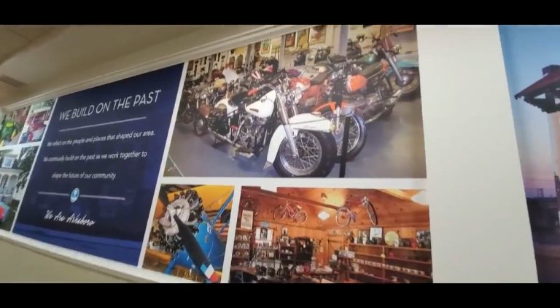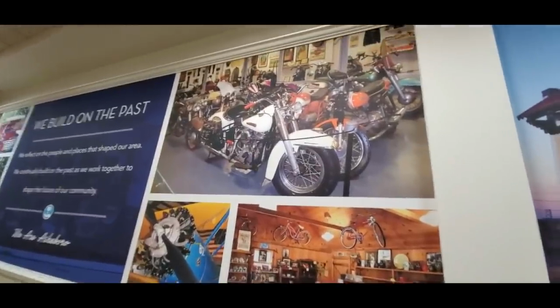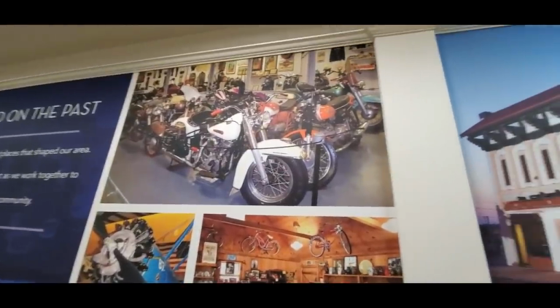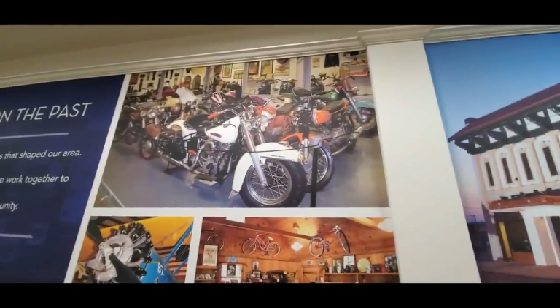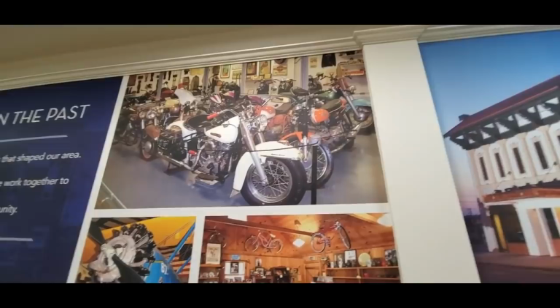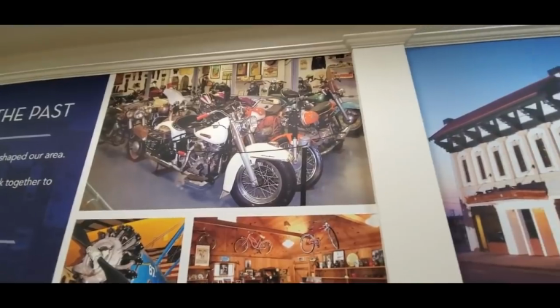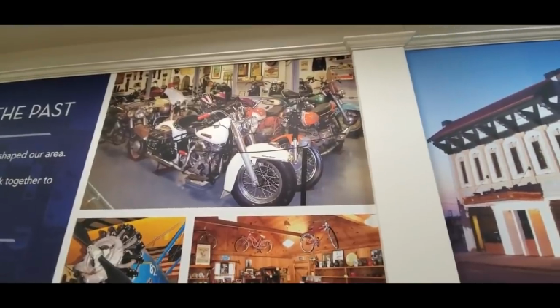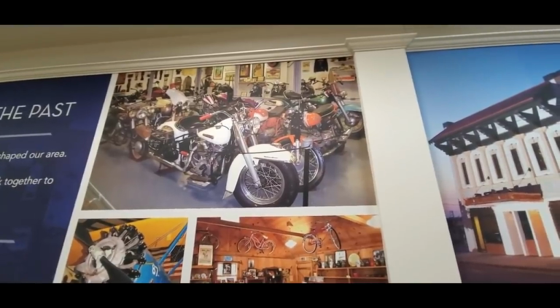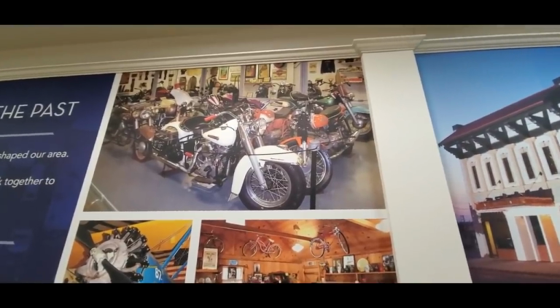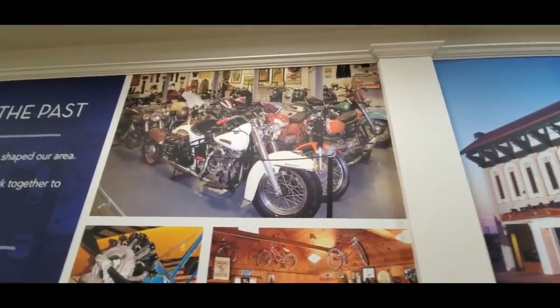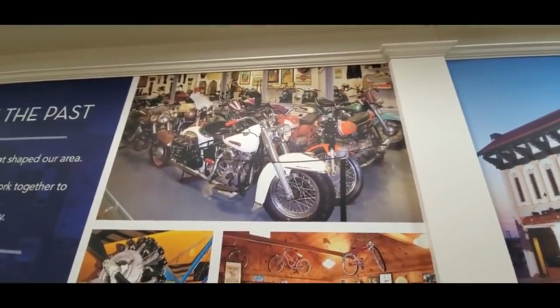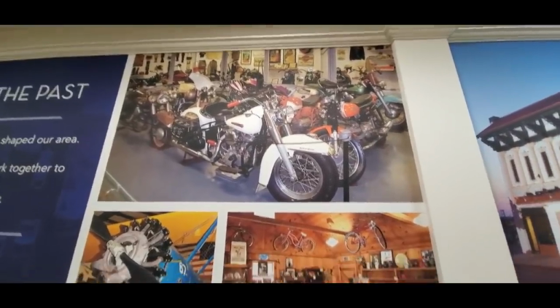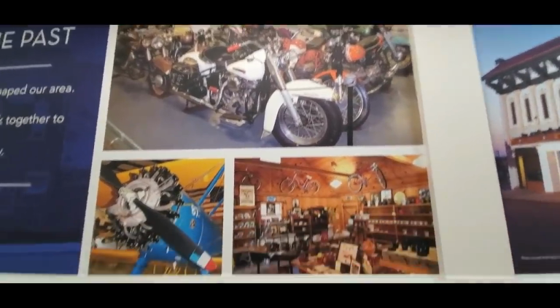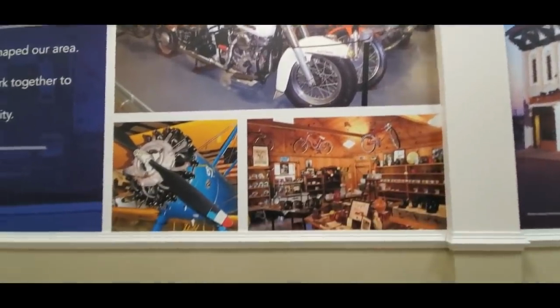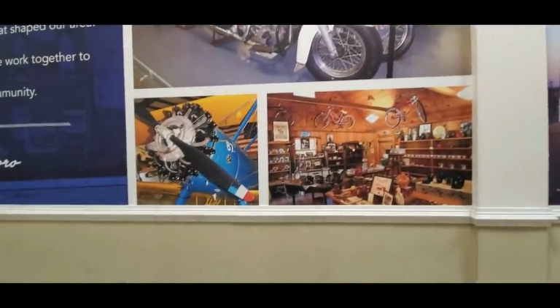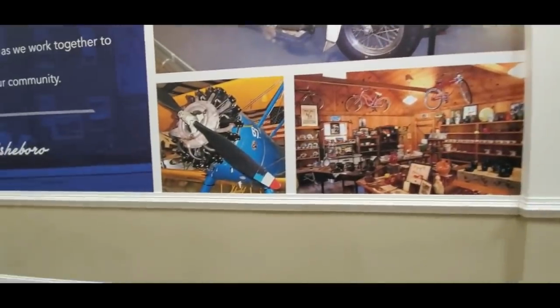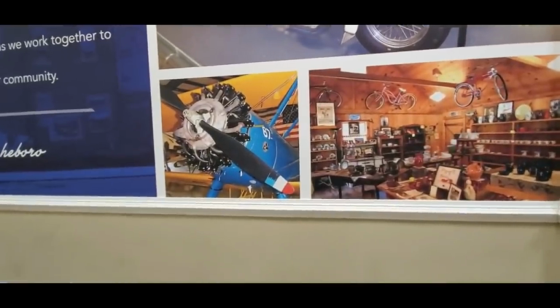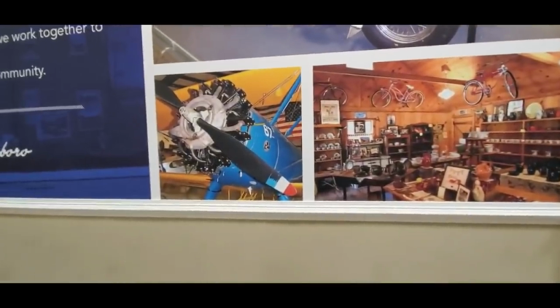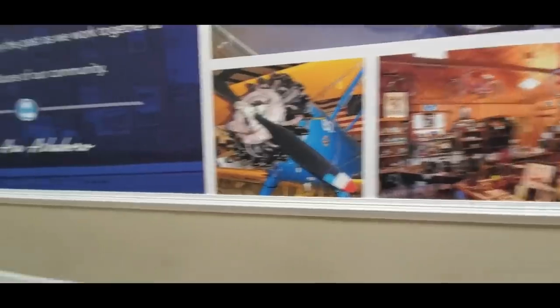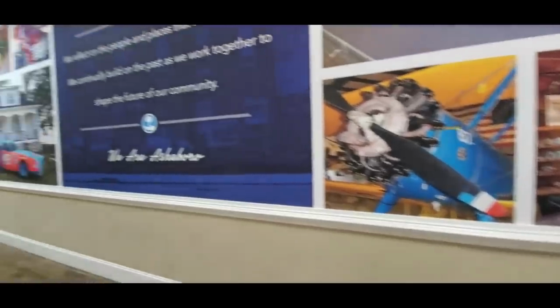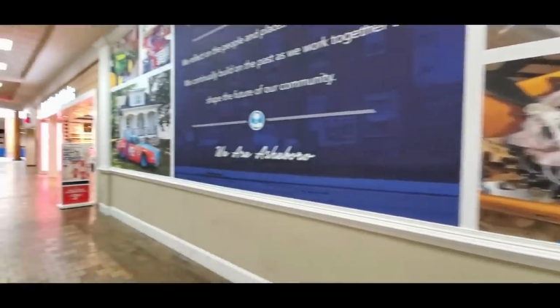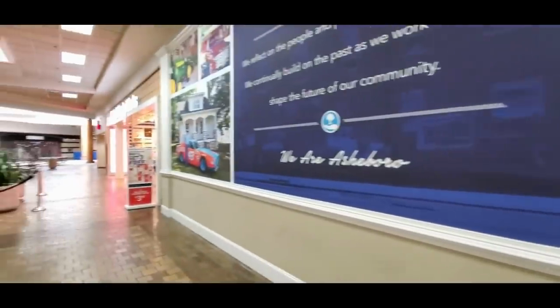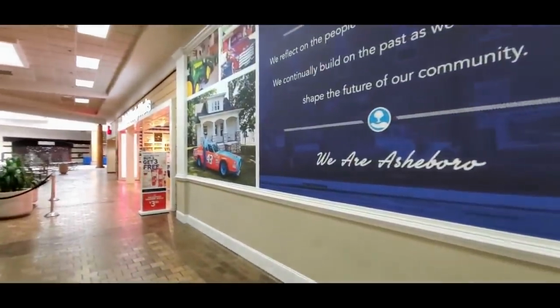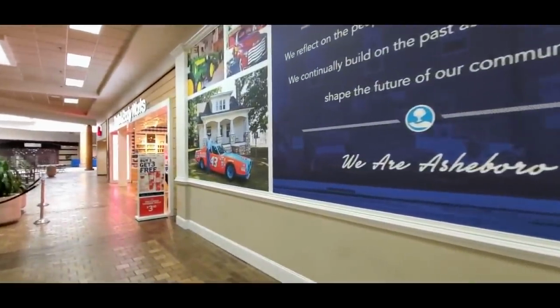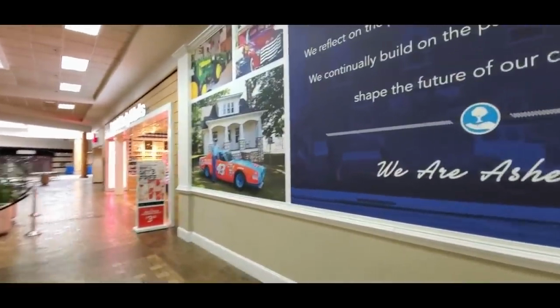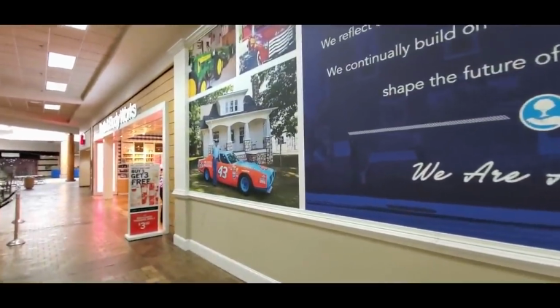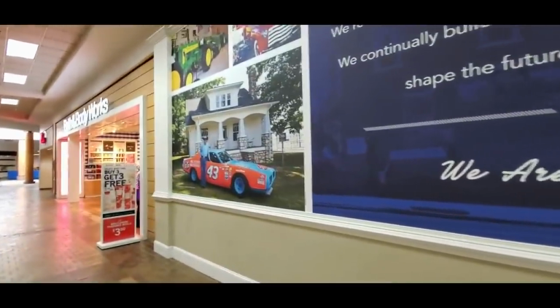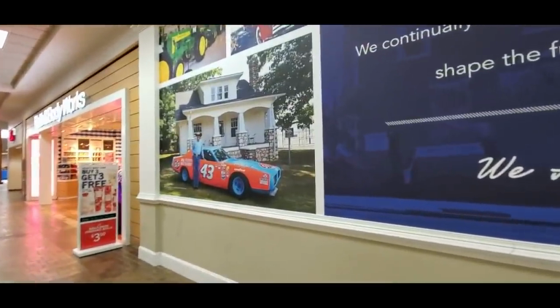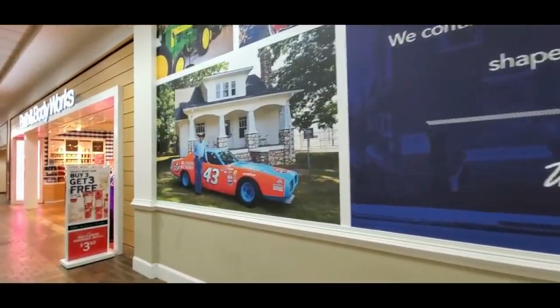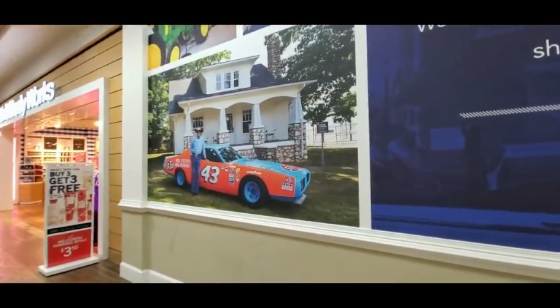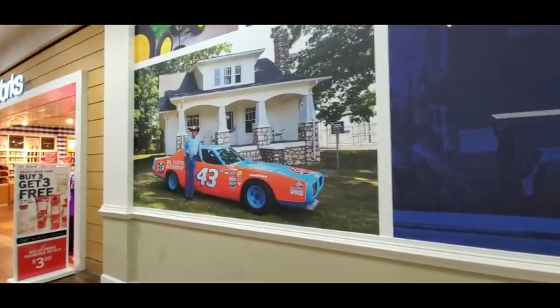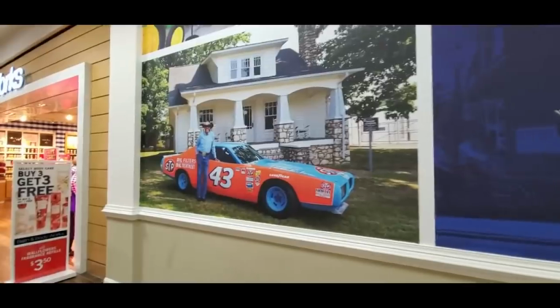Motorcycles - they have Cox Harley Davidson here. You can buy you a Harley. And we have, oh, Richard Petty. Richard Petty lives in Randolph County.